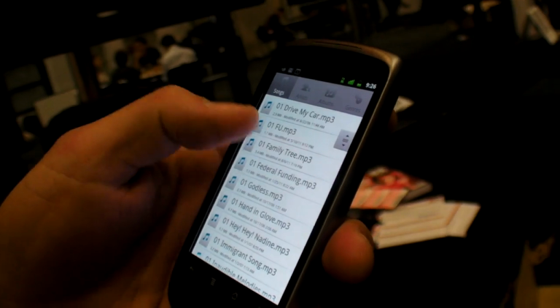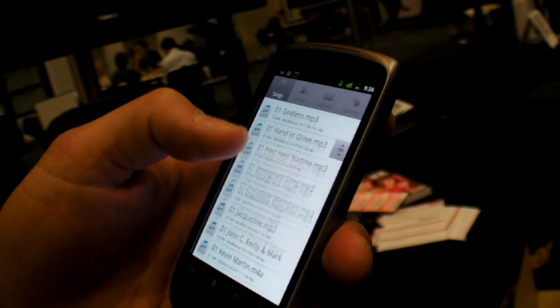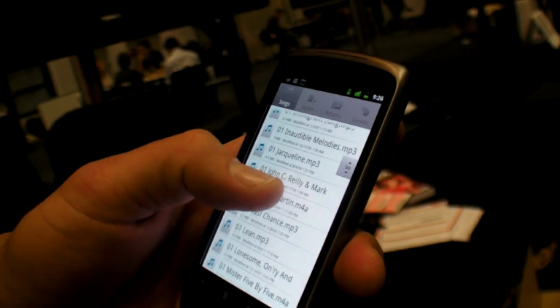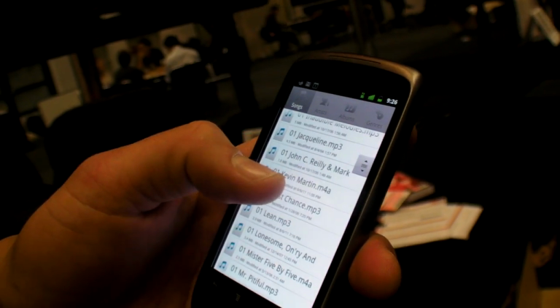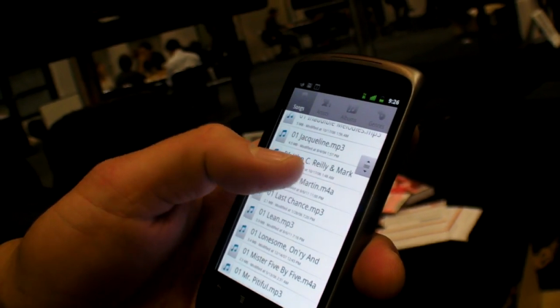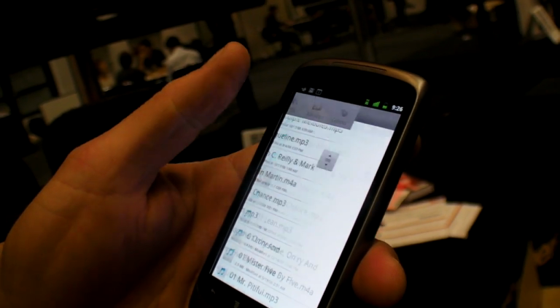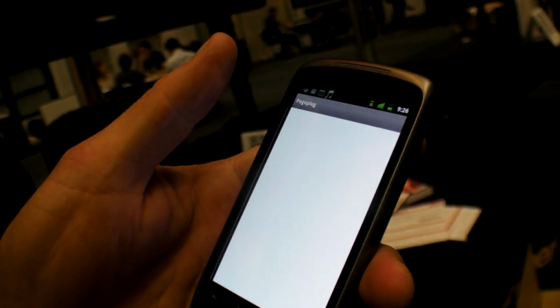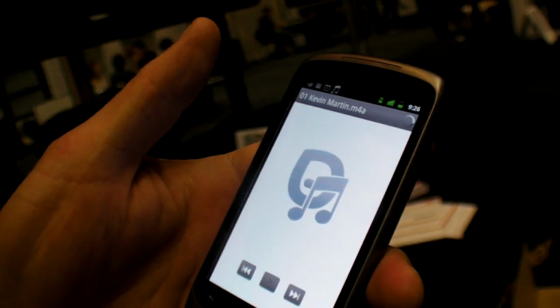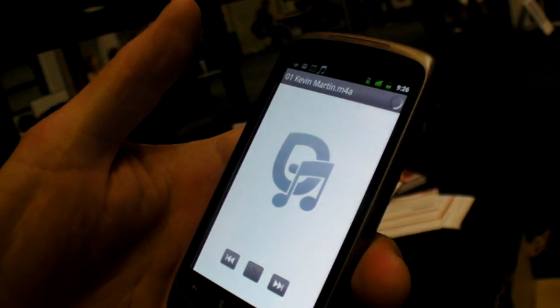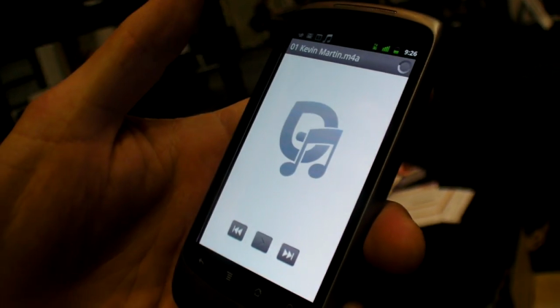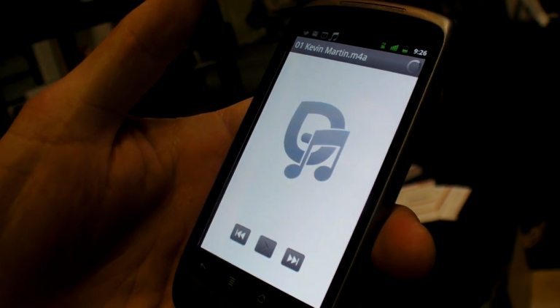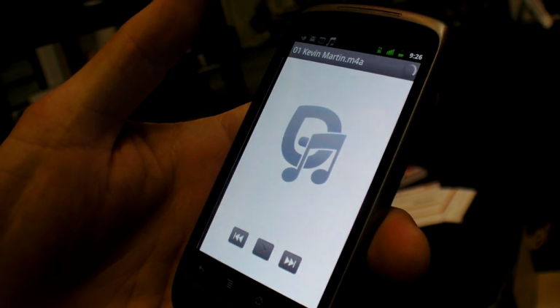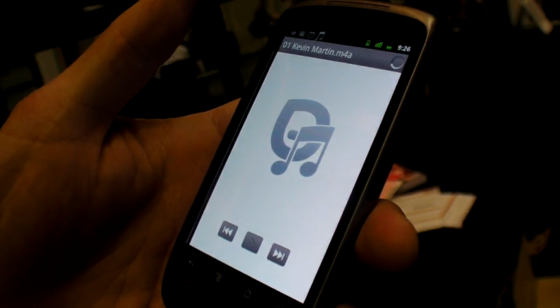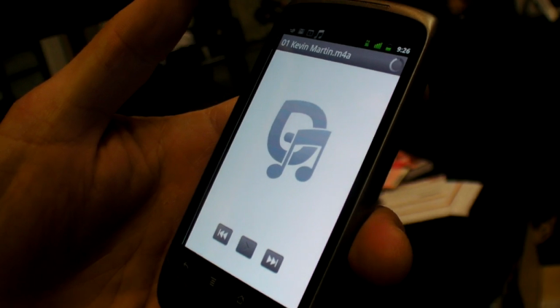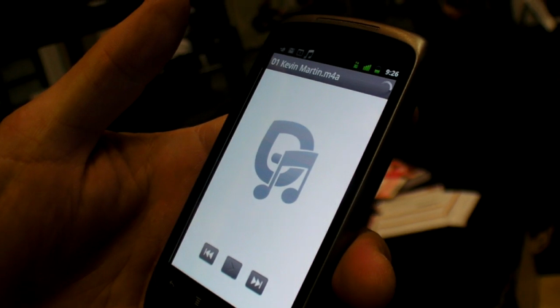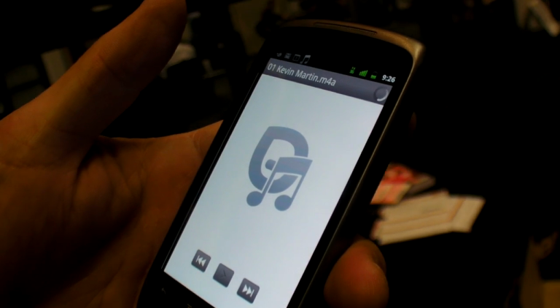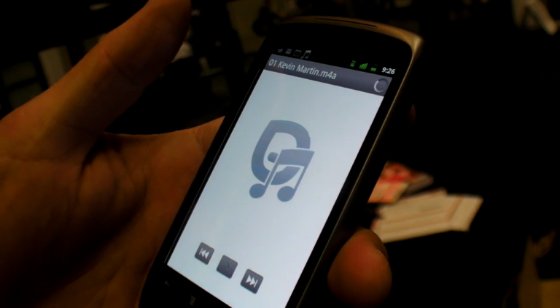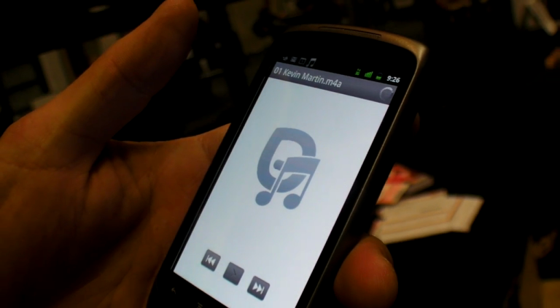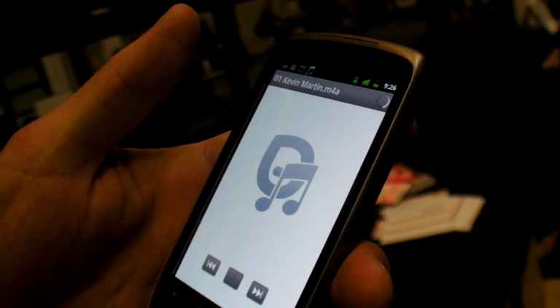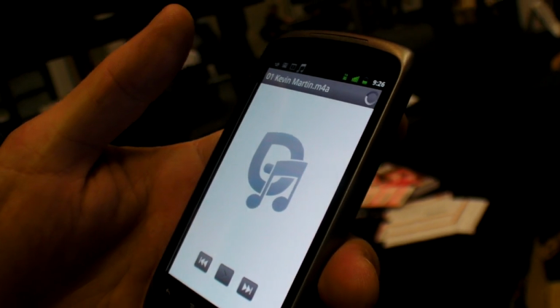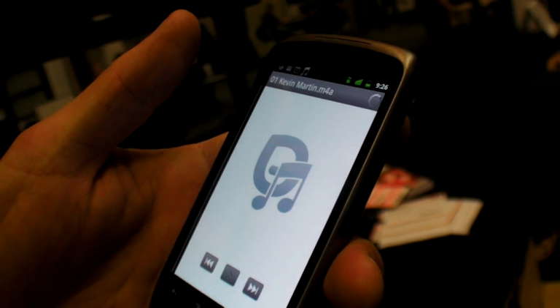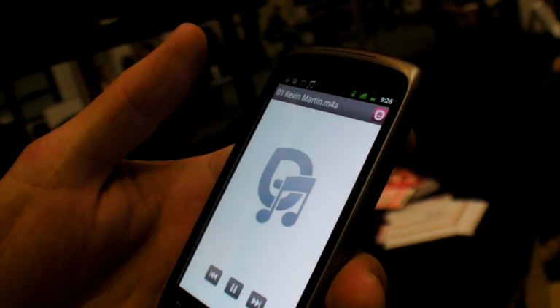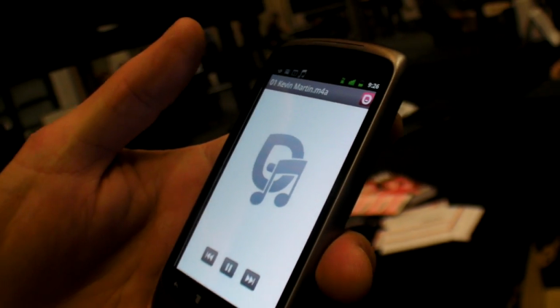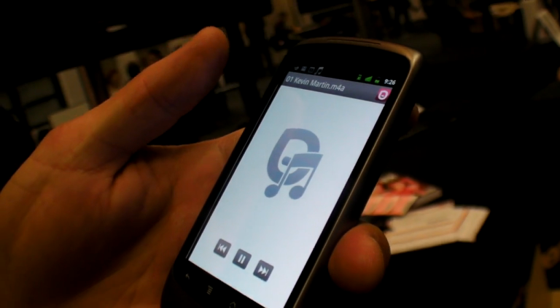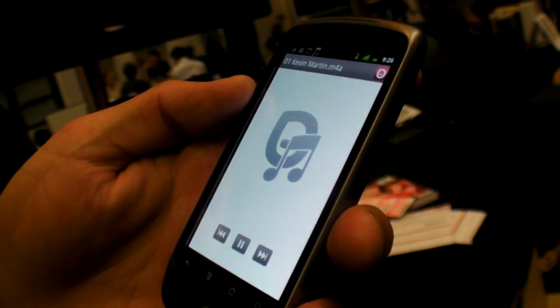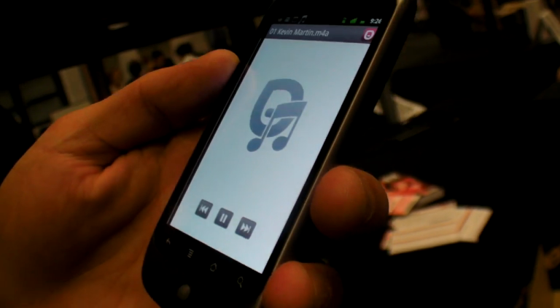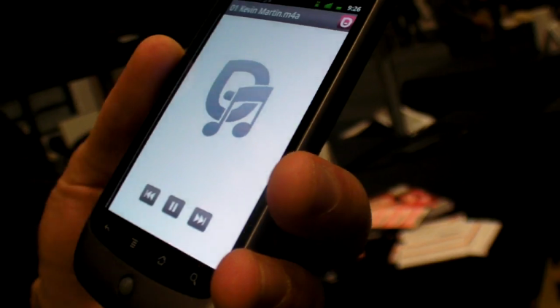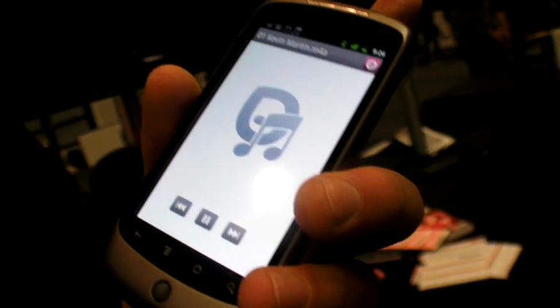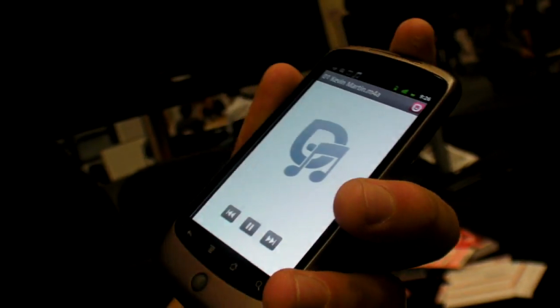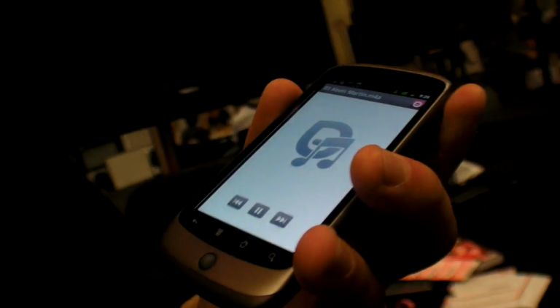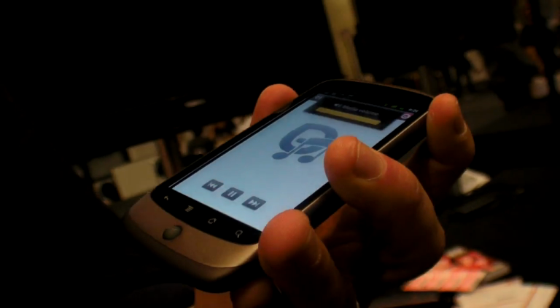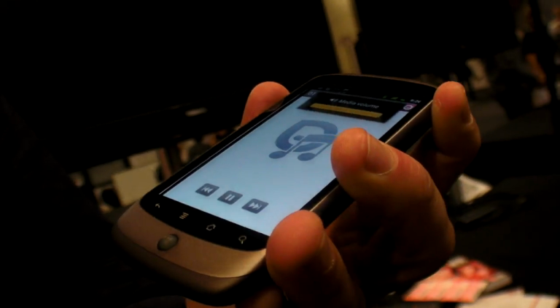Even though we're here in Berlin, Germany, I can still stream all the music that I have. And I'm not just limited to the 16 gigabytes or whatever that's on this device. So this is now streaming.